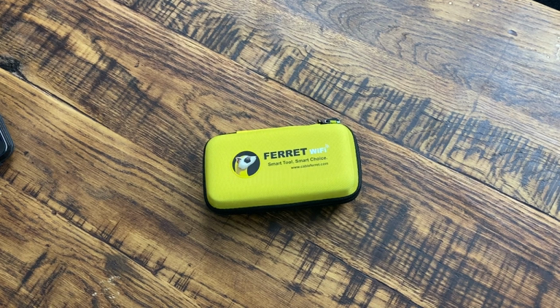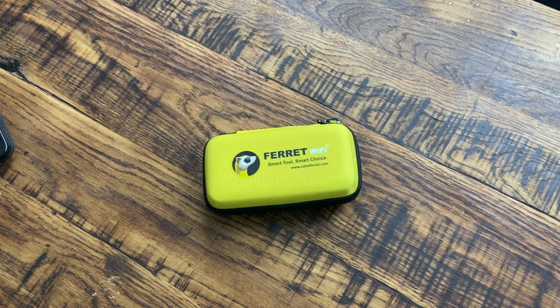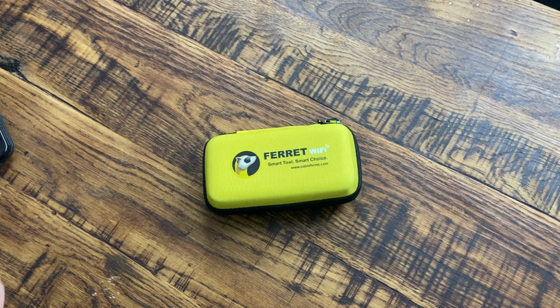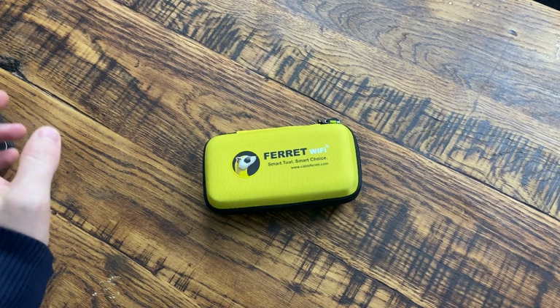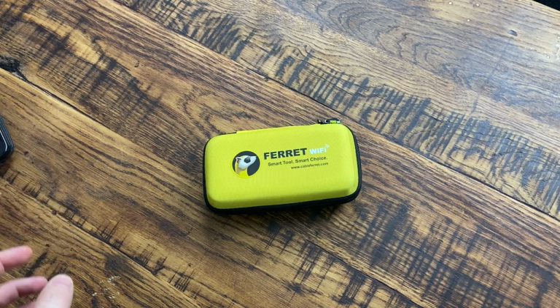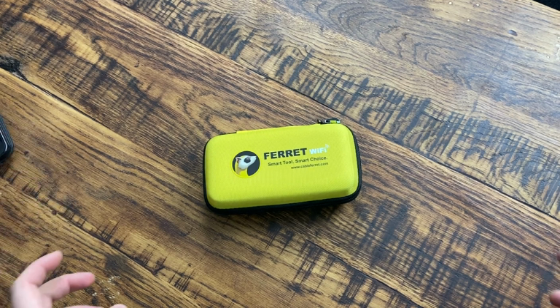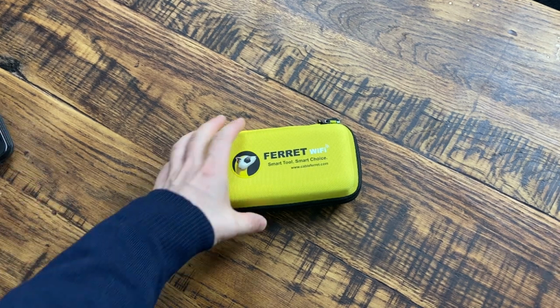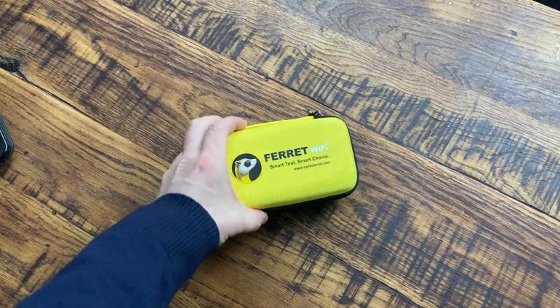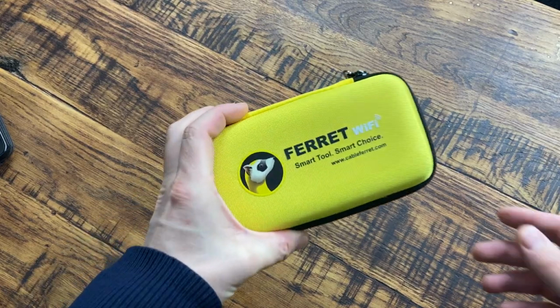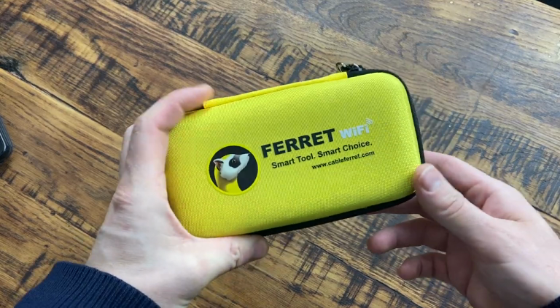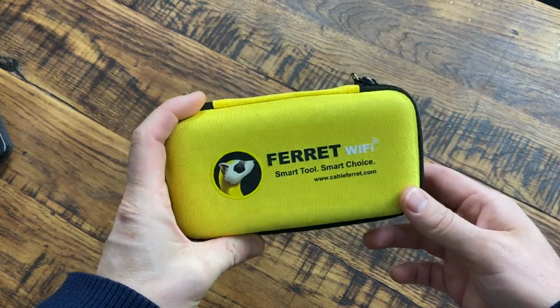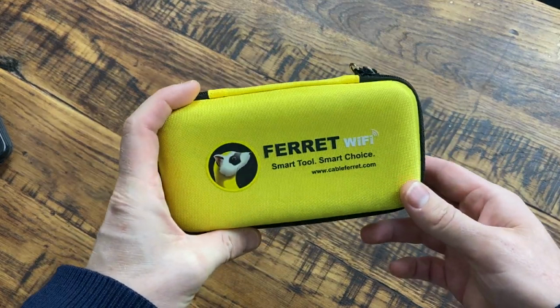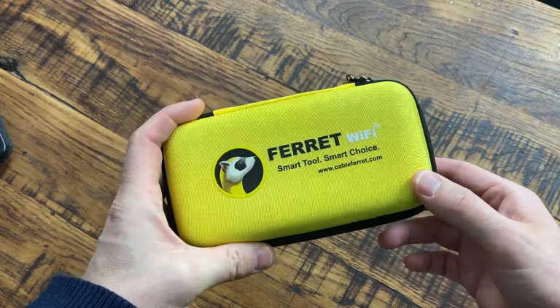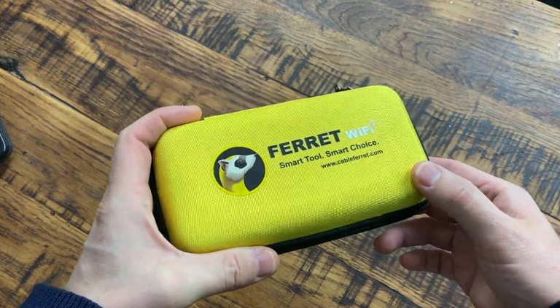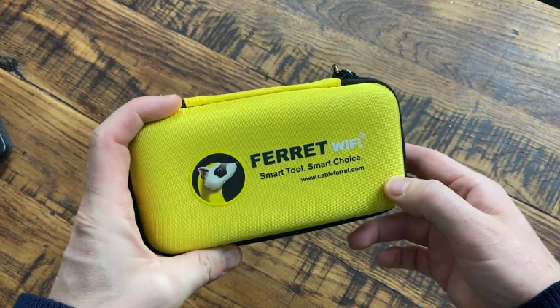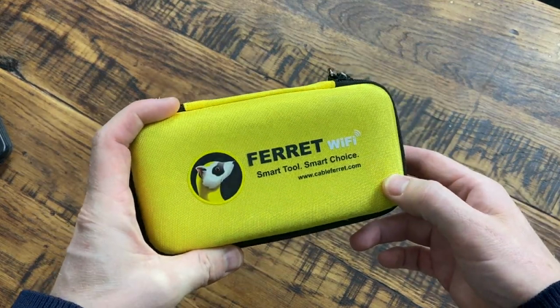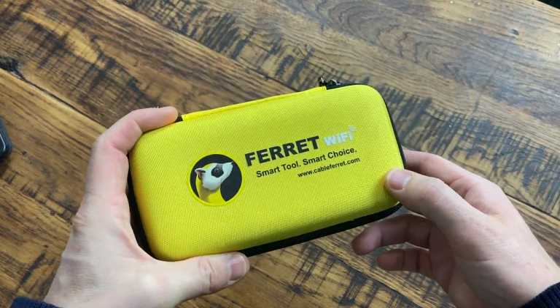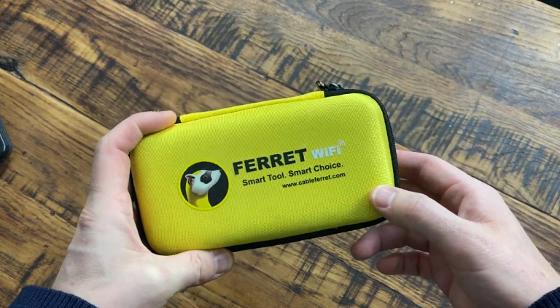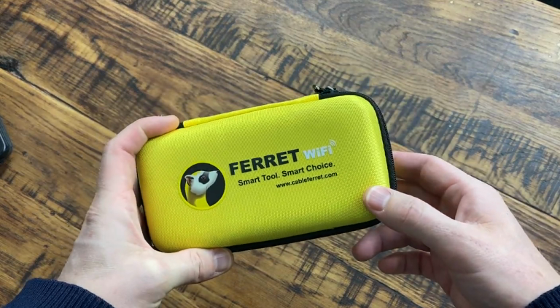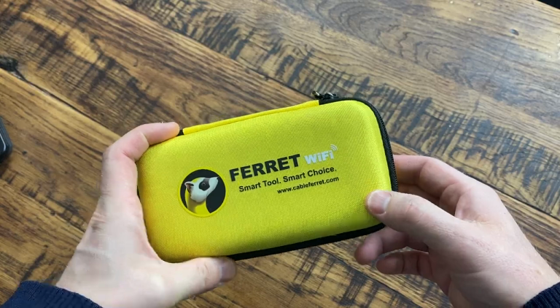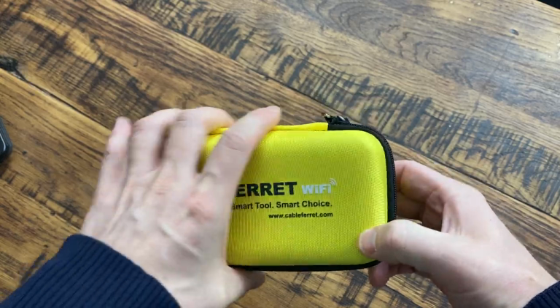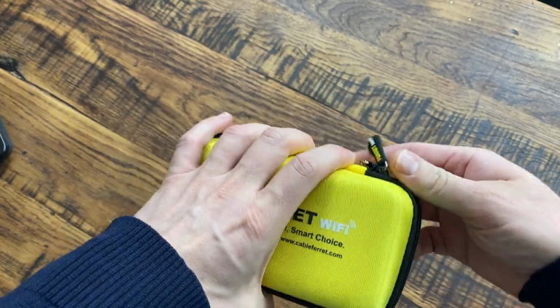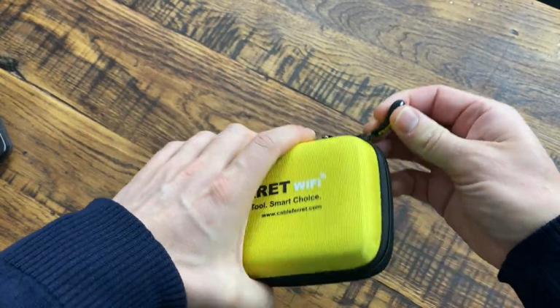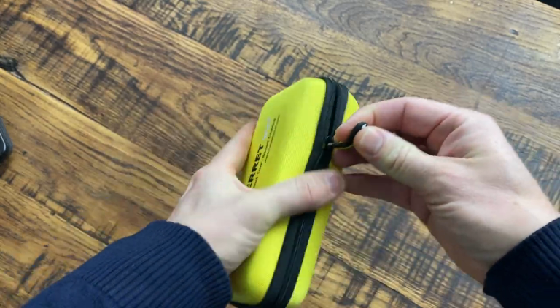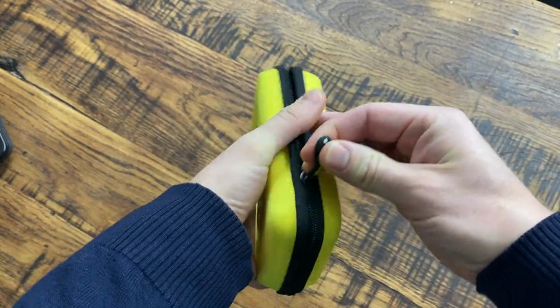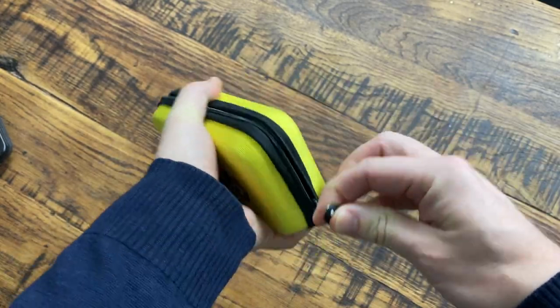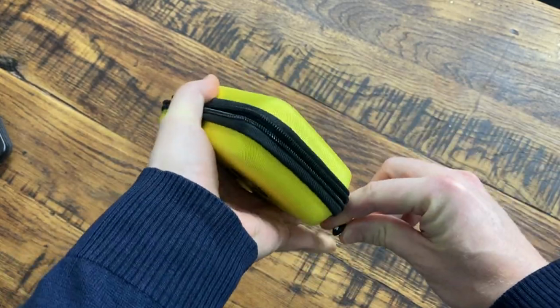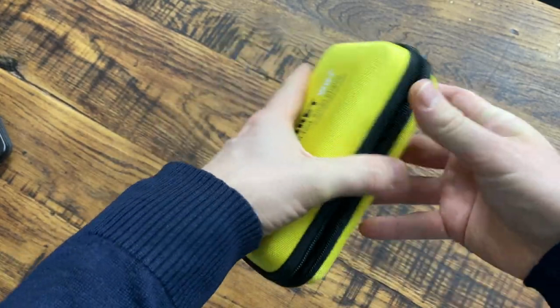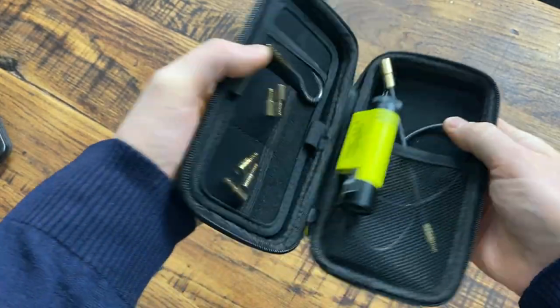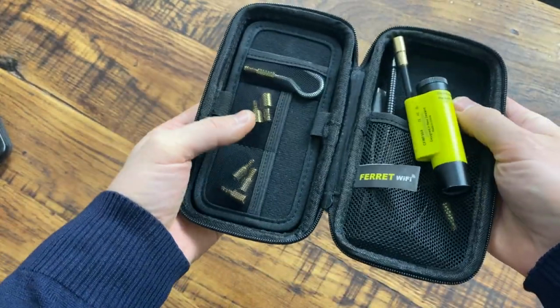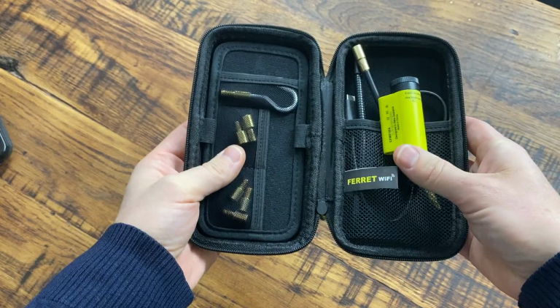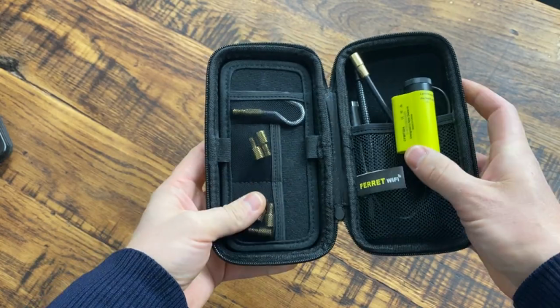Just to give you a little run-through of the Ferret Wi-Fi and what is involved here — it is Ferret Wi-Fi, smart tool, smart choice. You can find it at cableferret.com and I'll leave a link in the description where you can get yourself one of these.